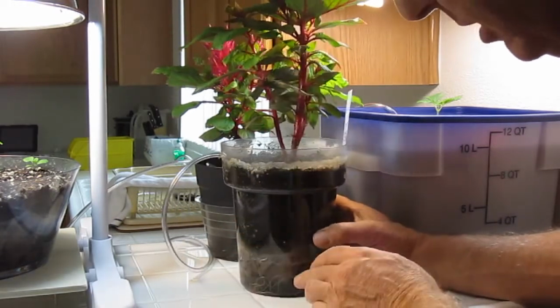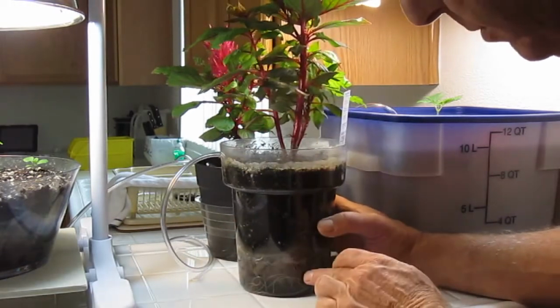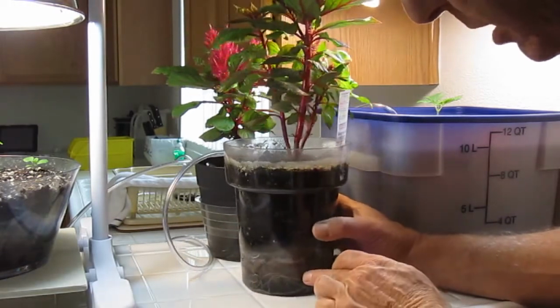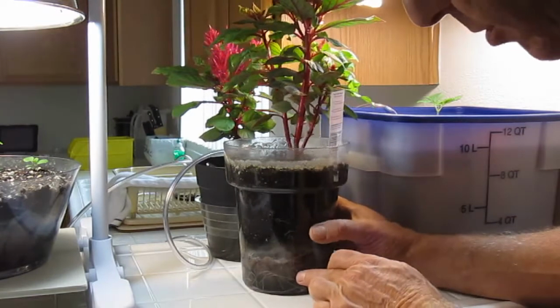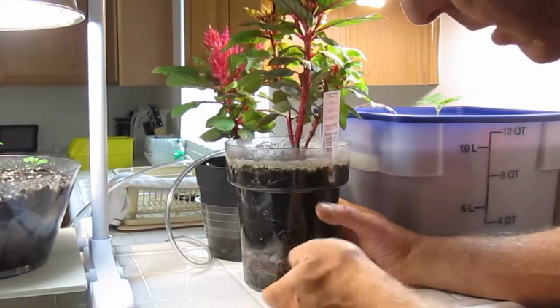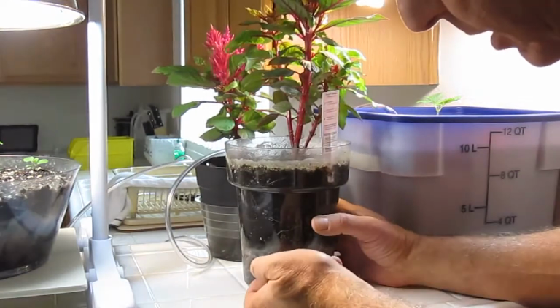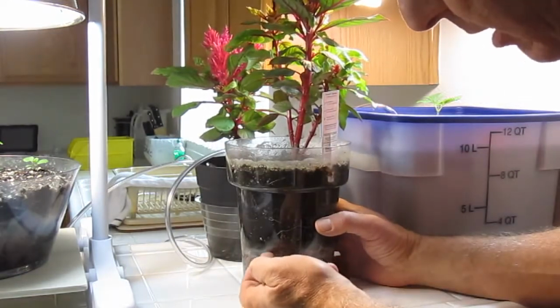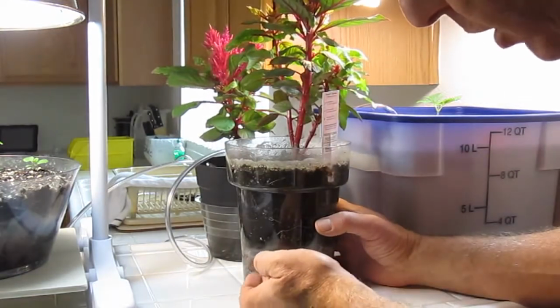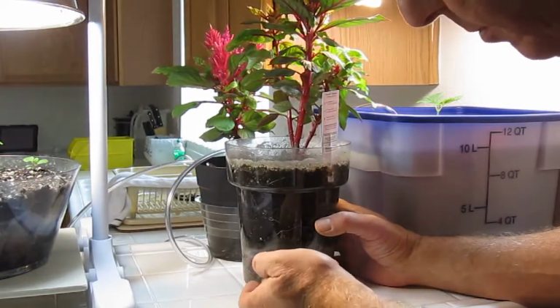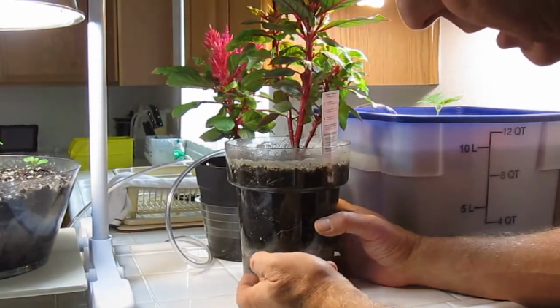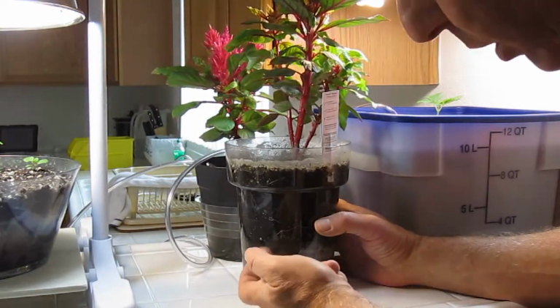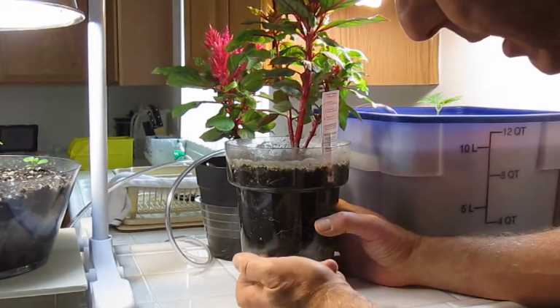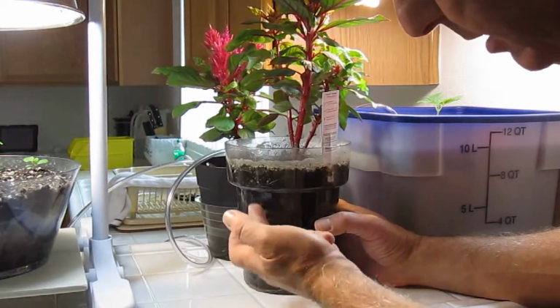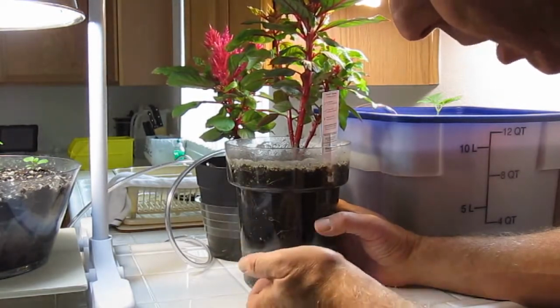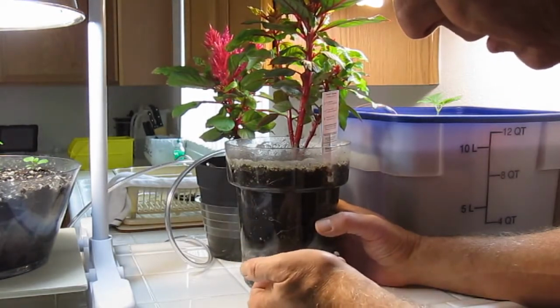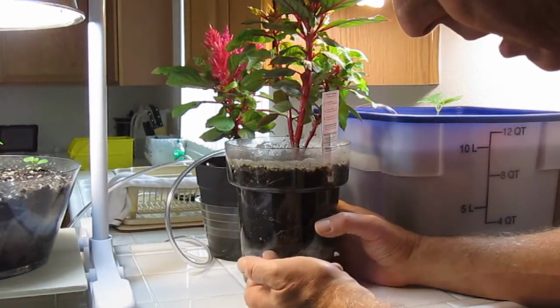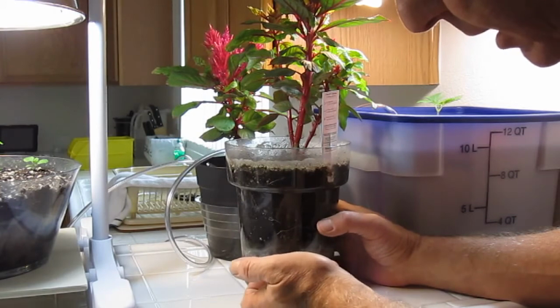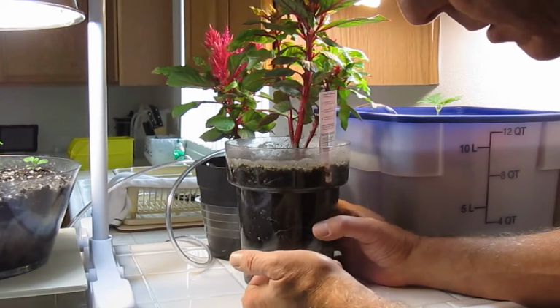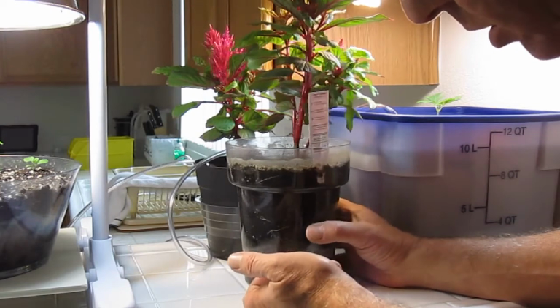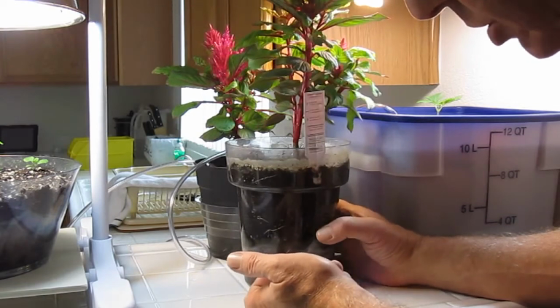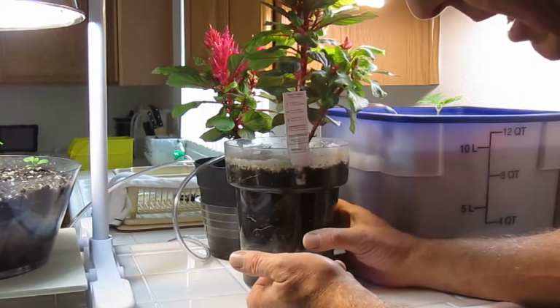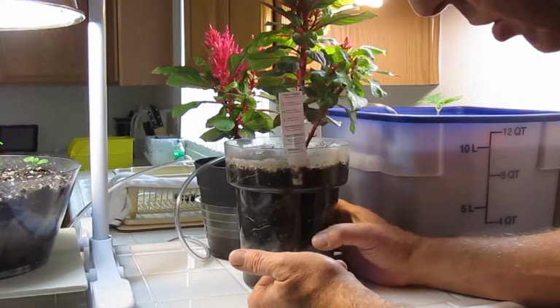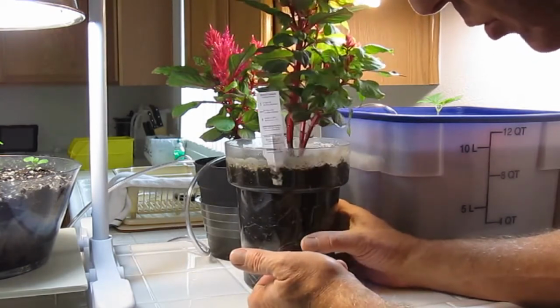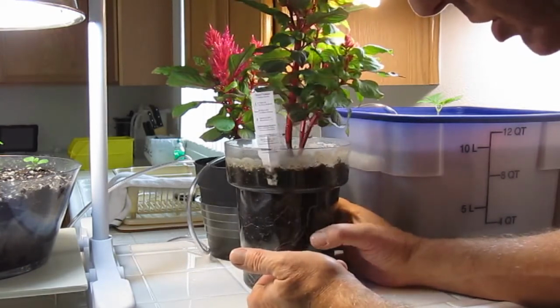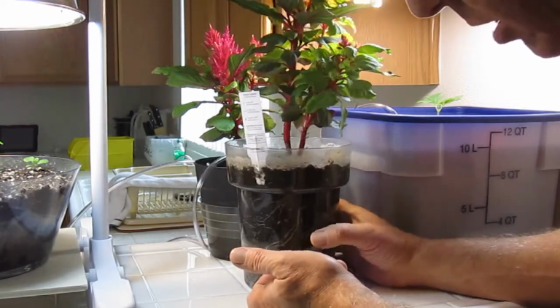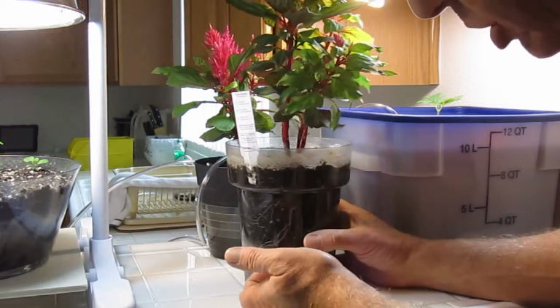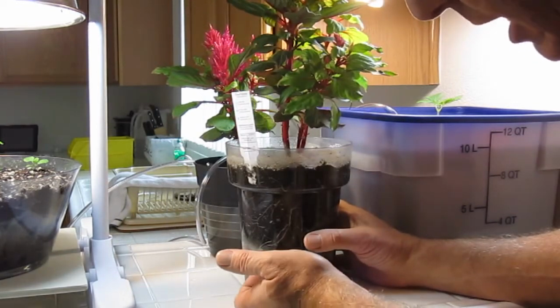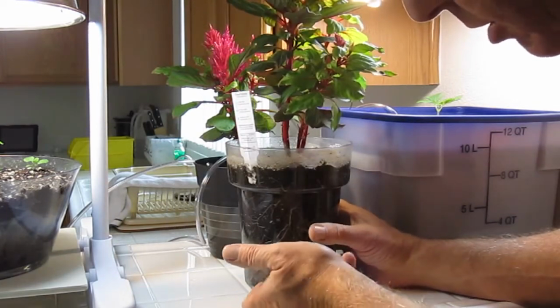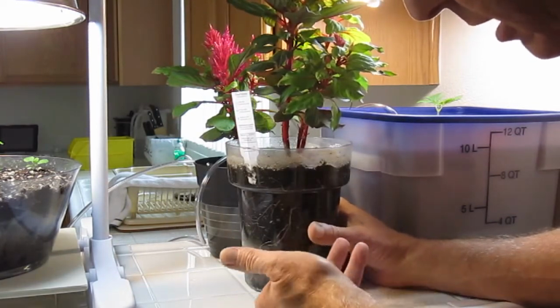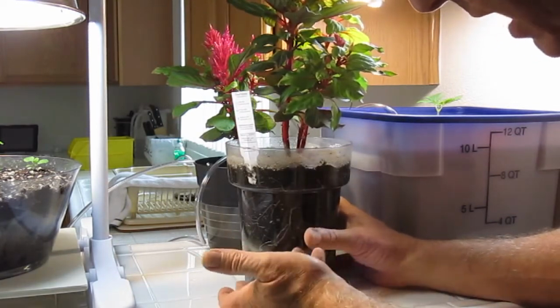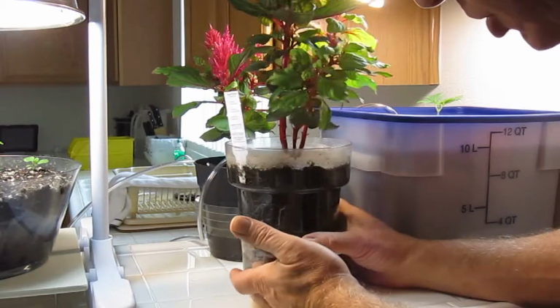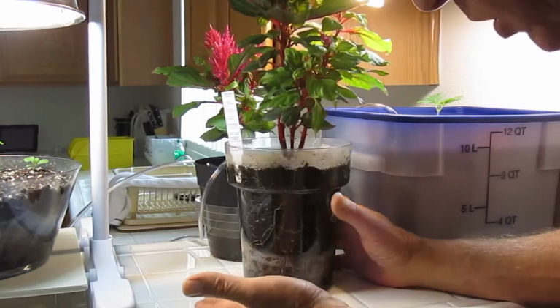Let me spin the pot around and see how it's boiling up. And 41 days in this pot — look how clean that water is, just absolutely gorgeous. There's so much air in there you're not going to have the pathogens and whatnot.